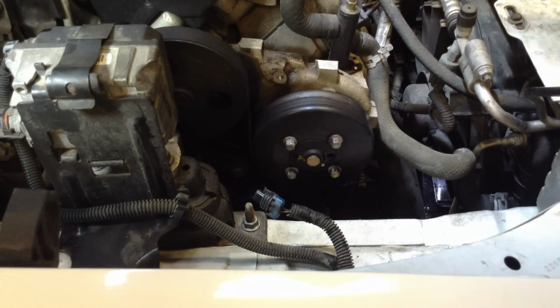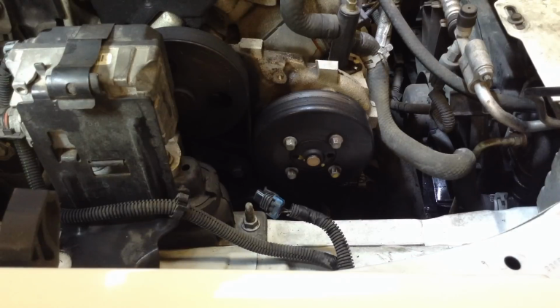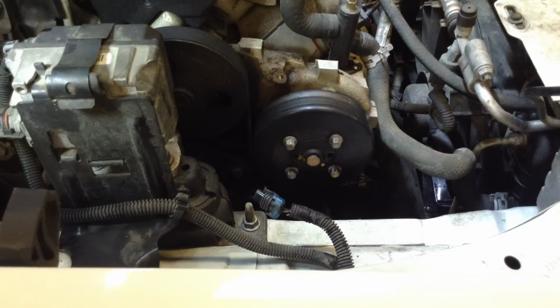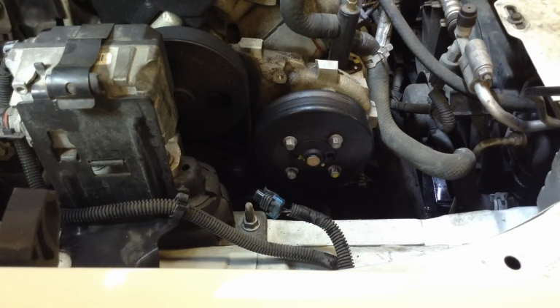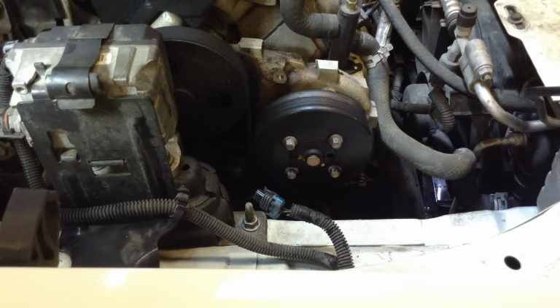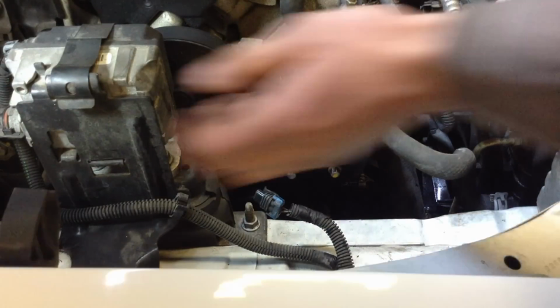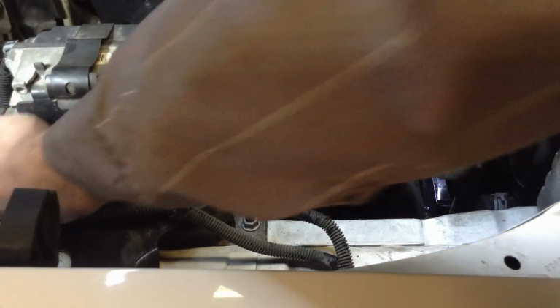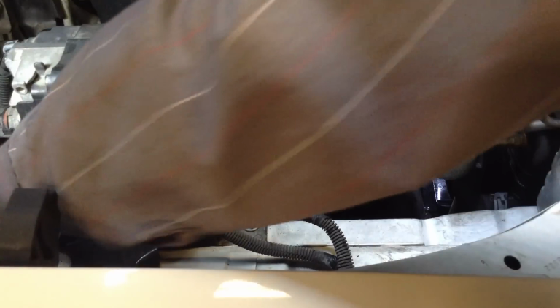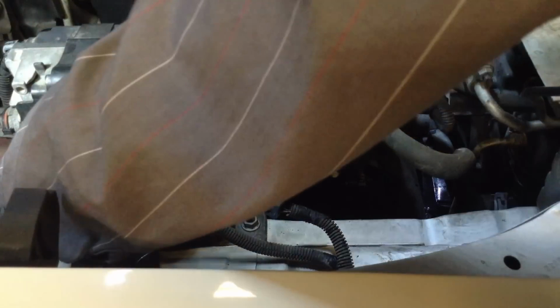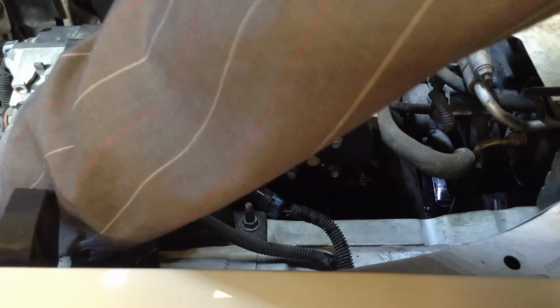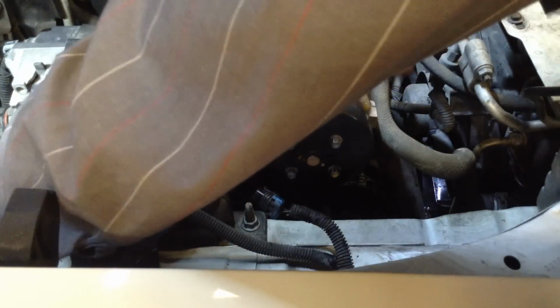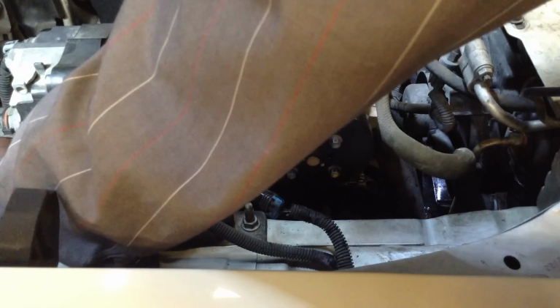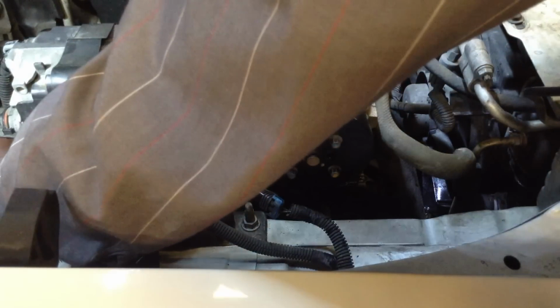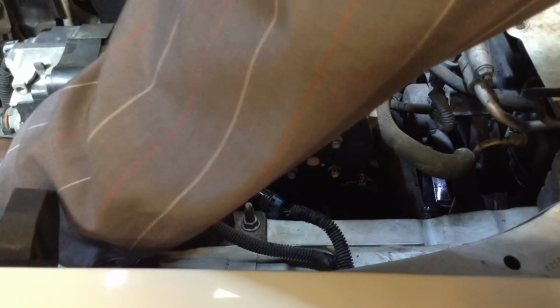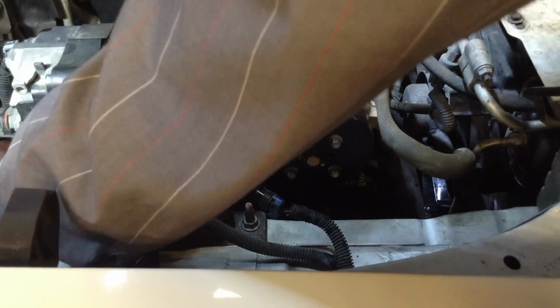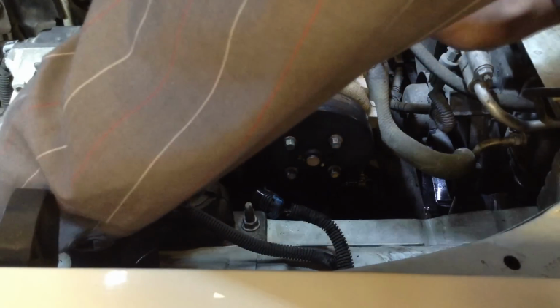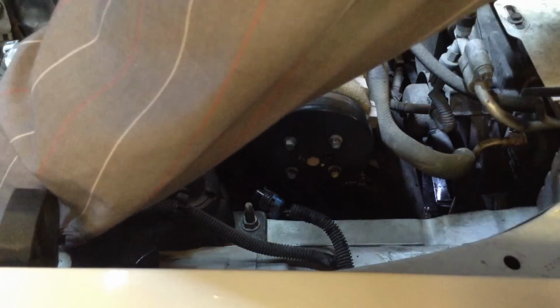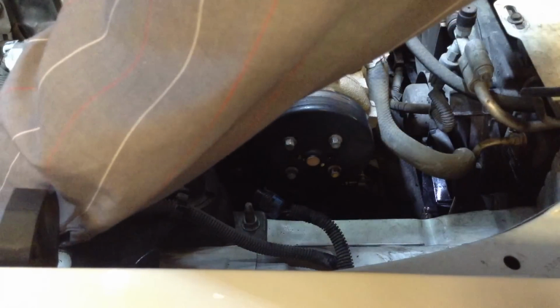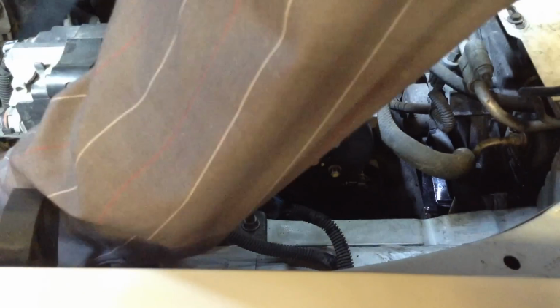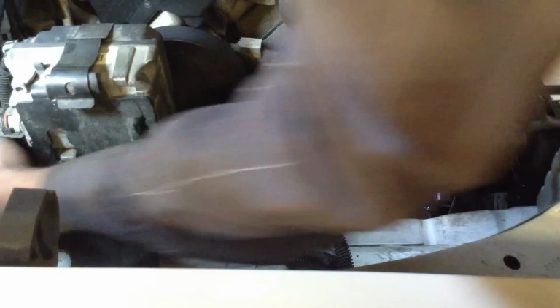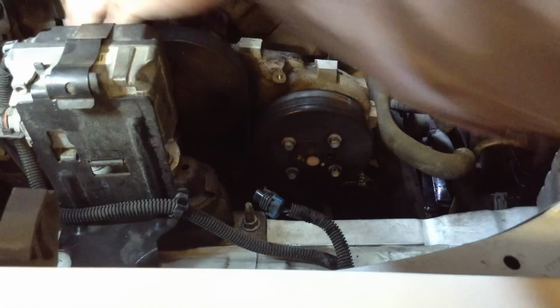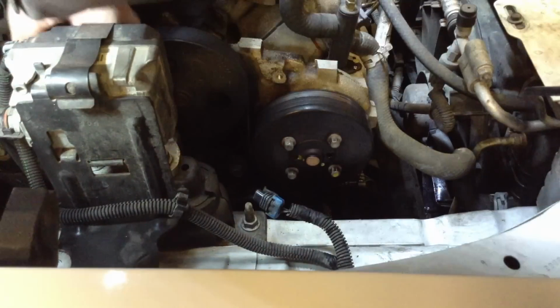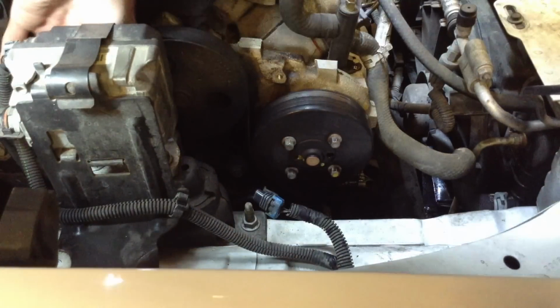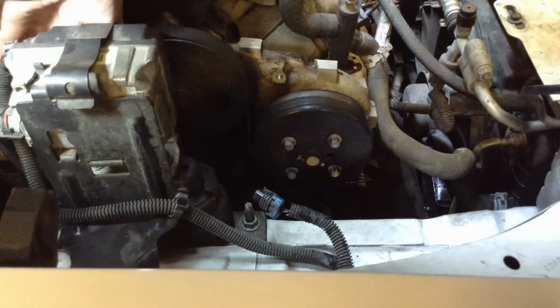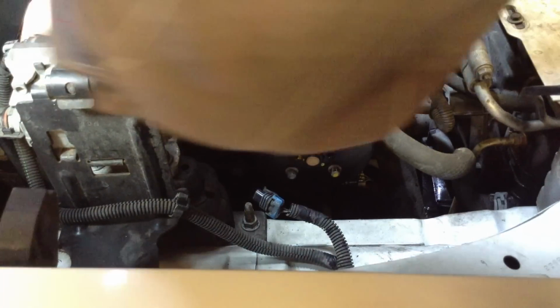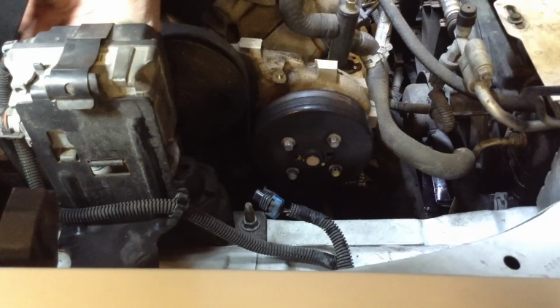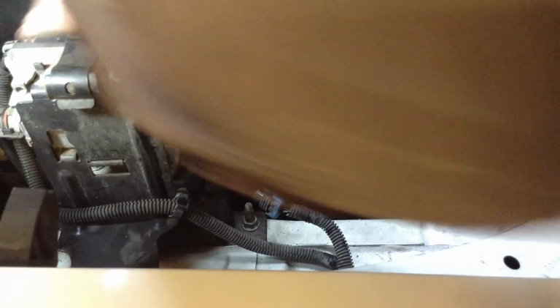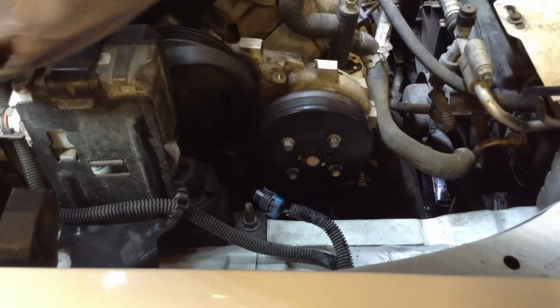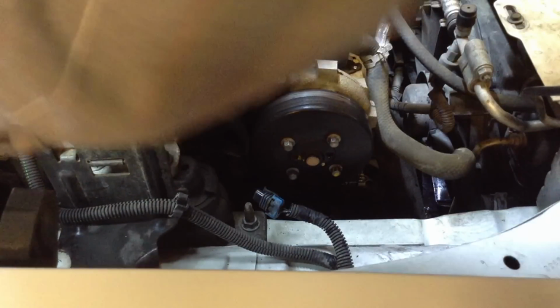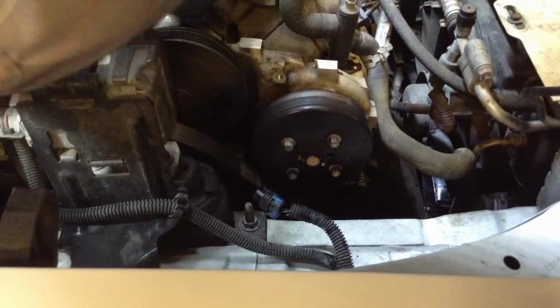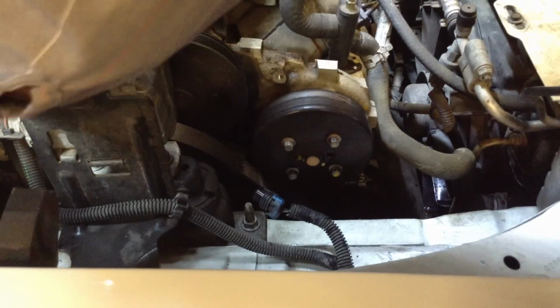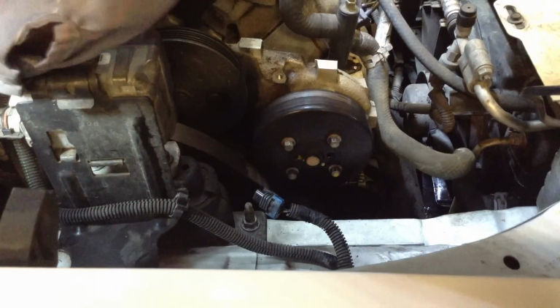Next, go ahead and take the serpentine belt off. You can use a serpentine belt tool, or if you have a long ratchet, it just uses a 3/8 square drive in the tensioner. Pull the belt off.